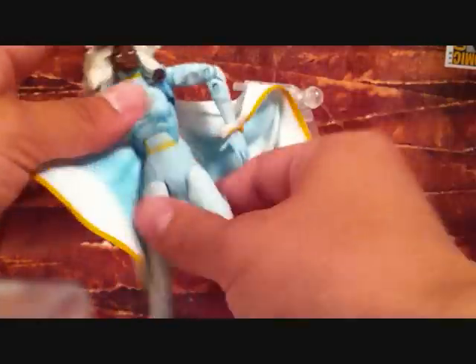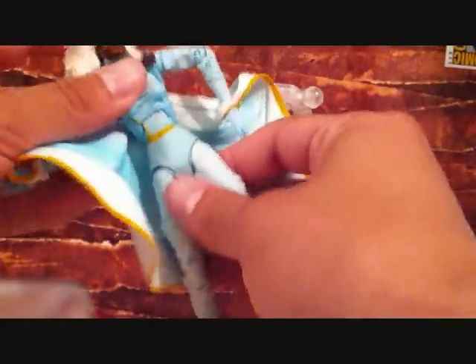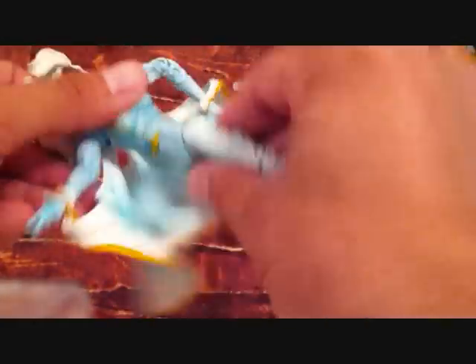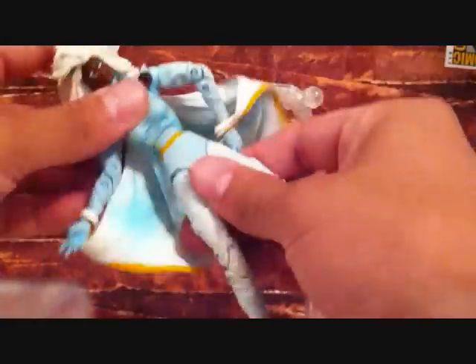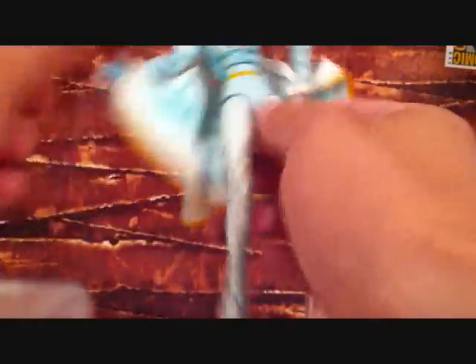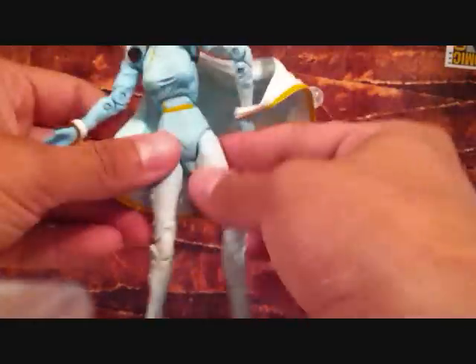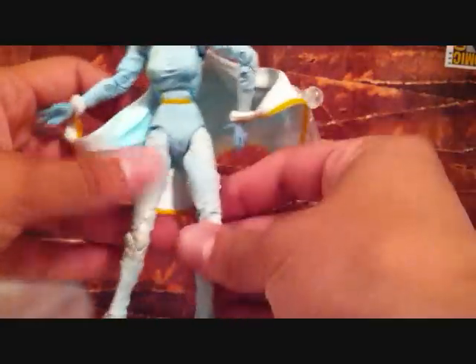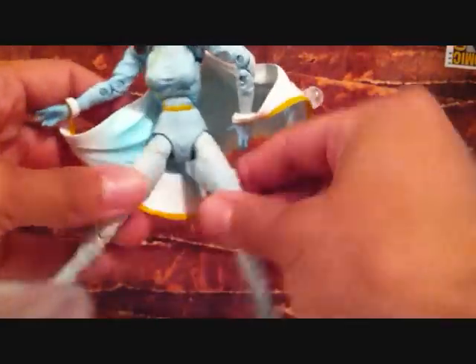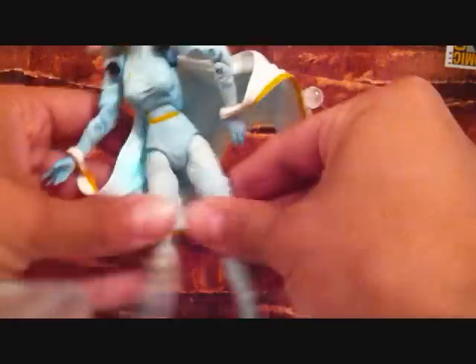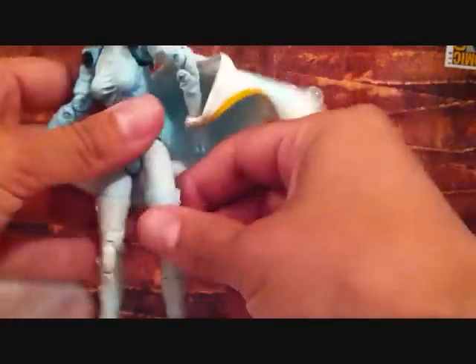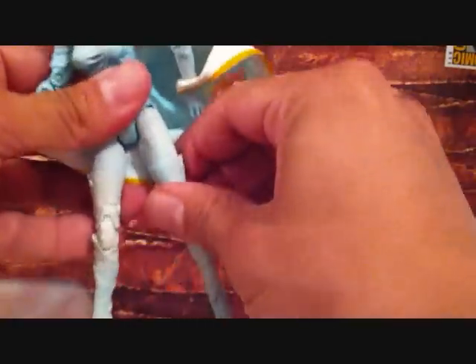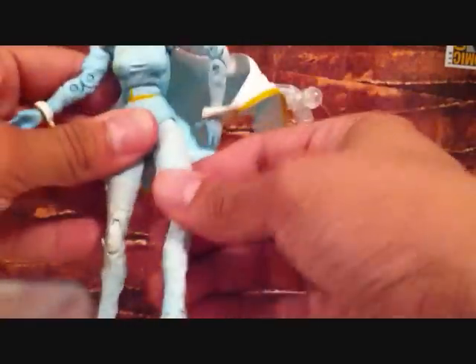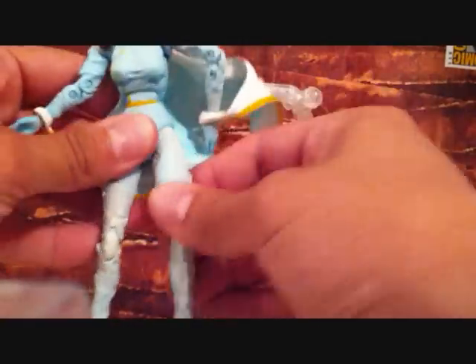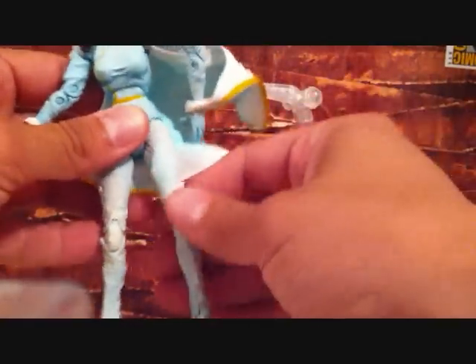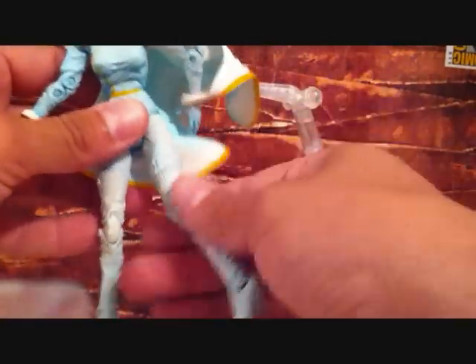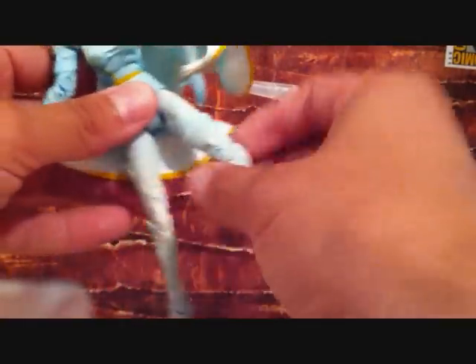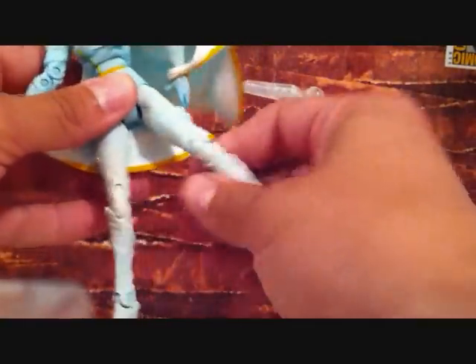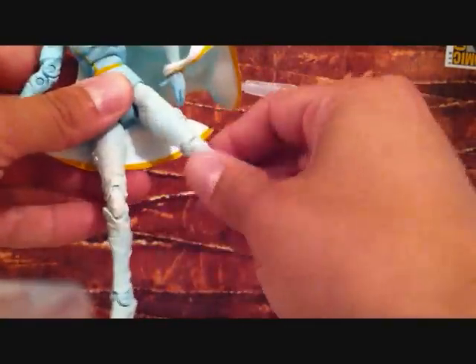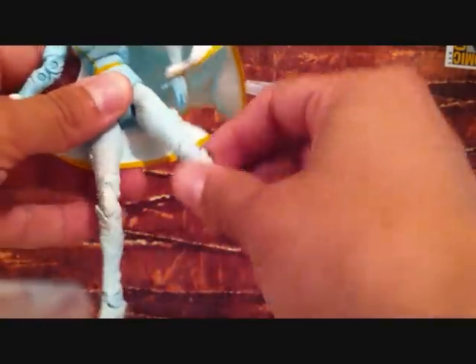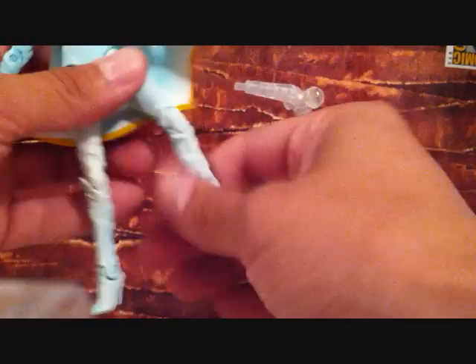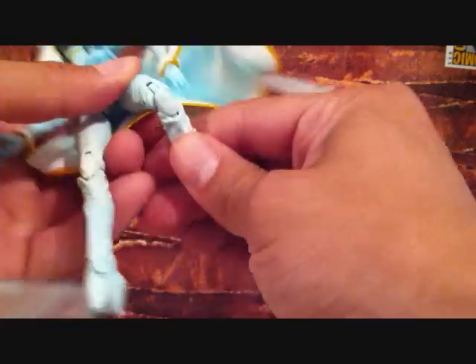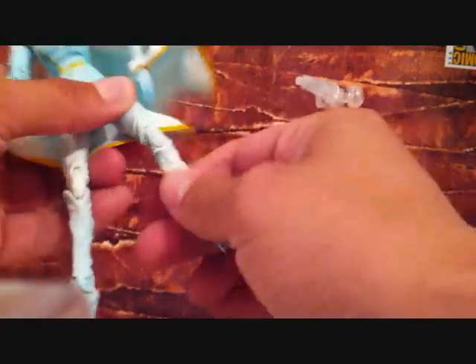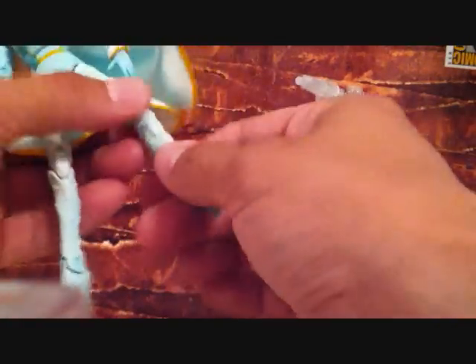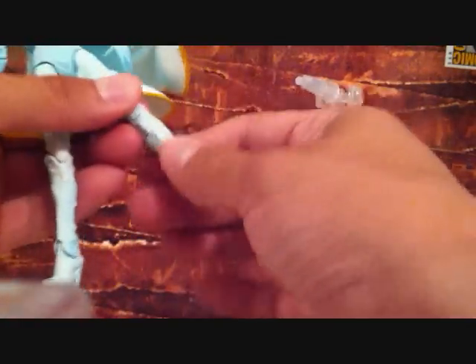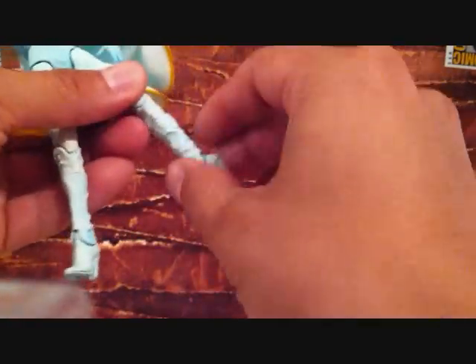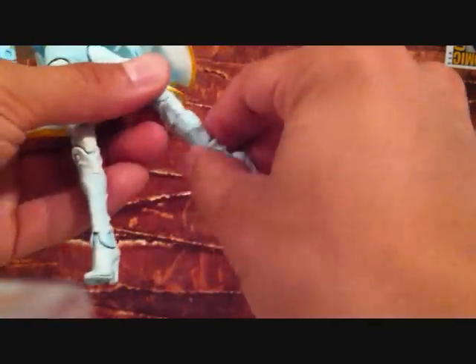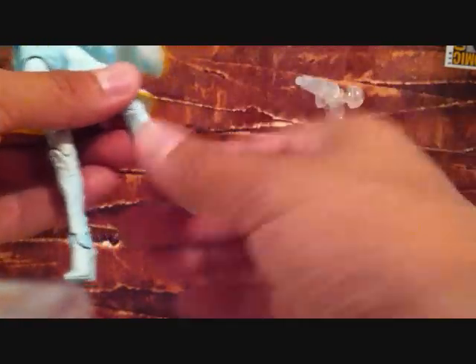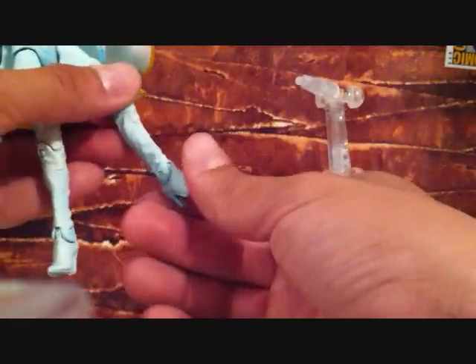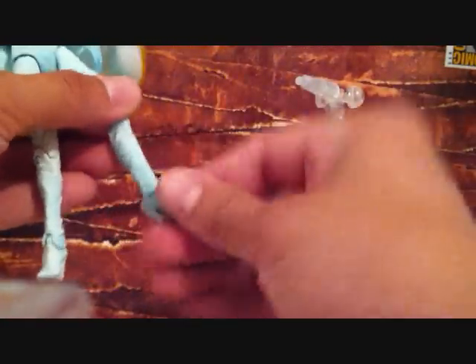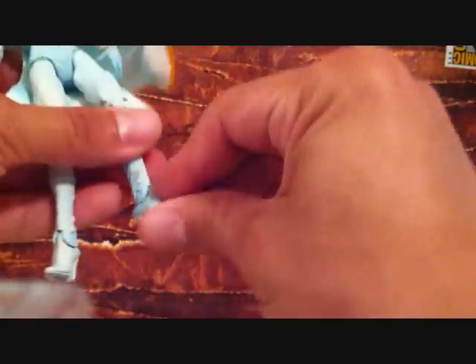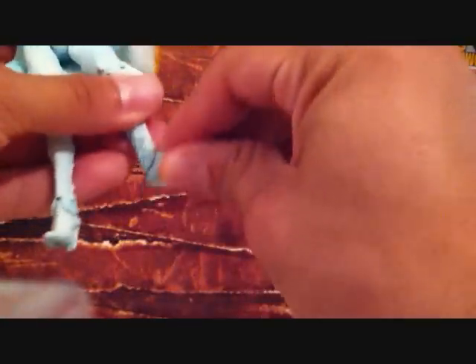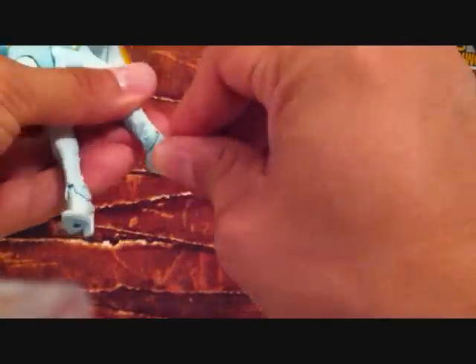Waist rotates 360. Legs go in and out but don't really go forward and back. Her leg rotates 360, bends at the knee, lower leg rotates 360, and has a foot swivel.